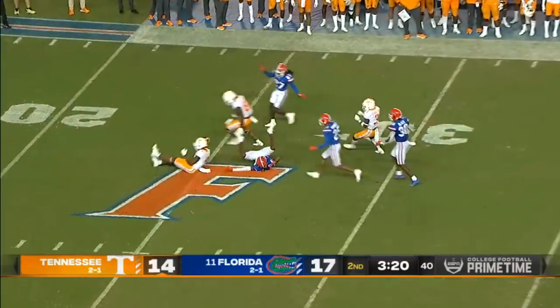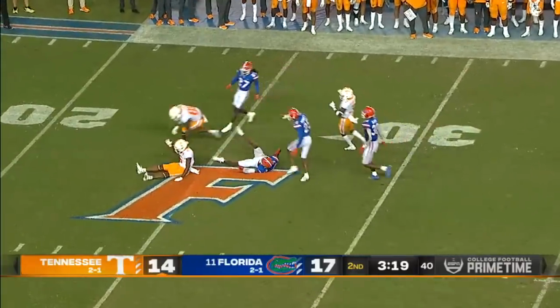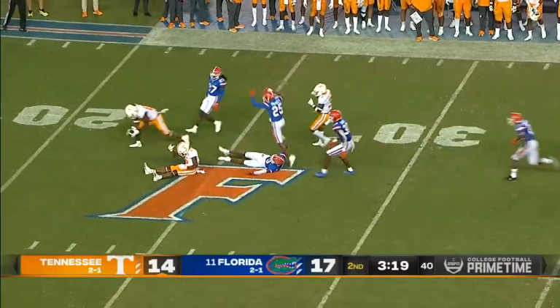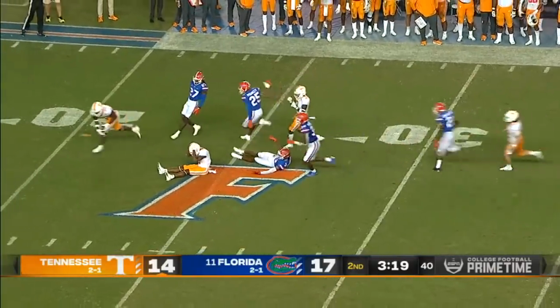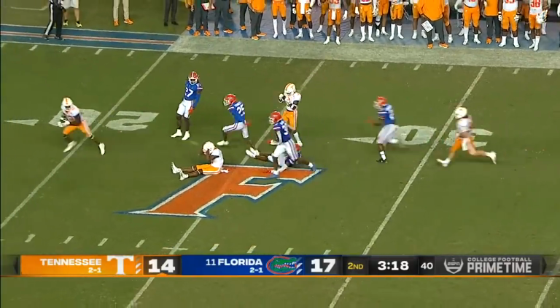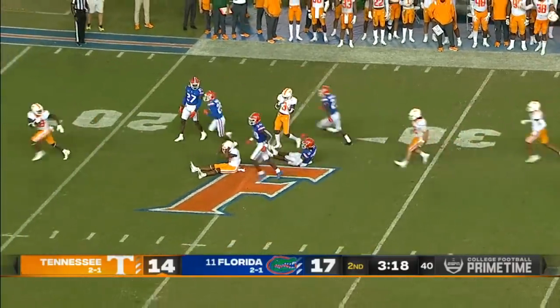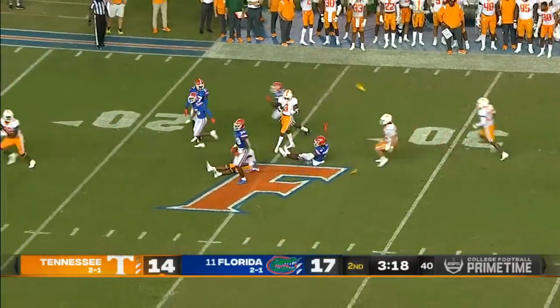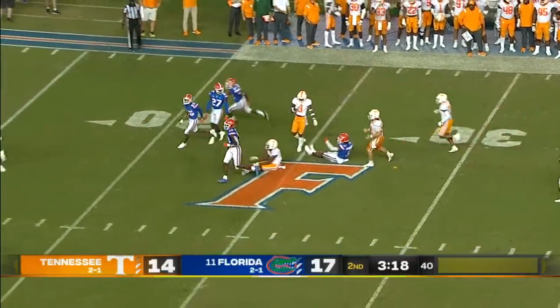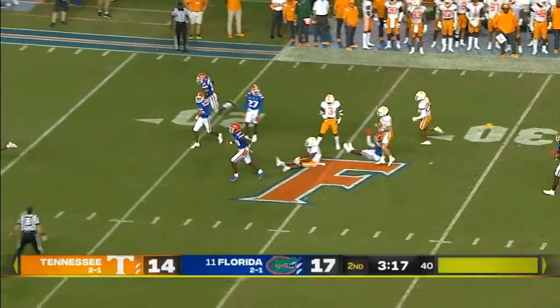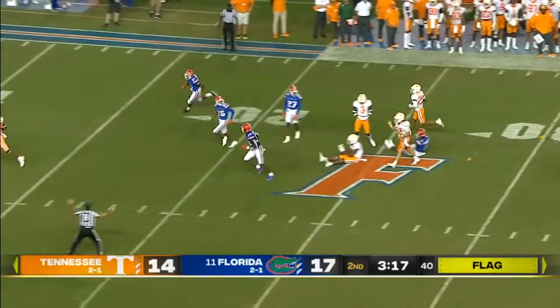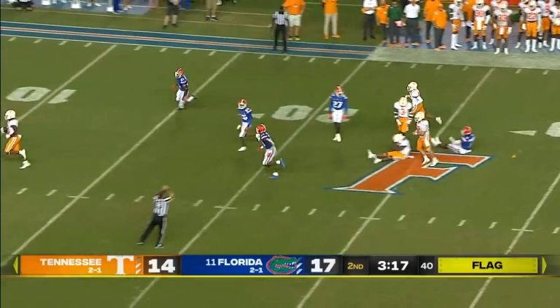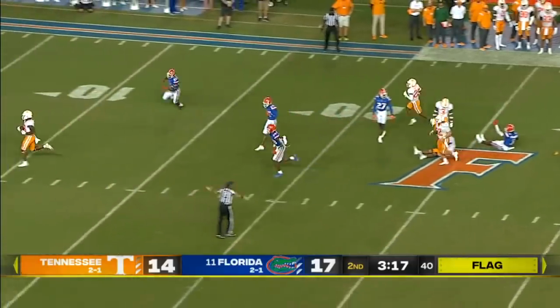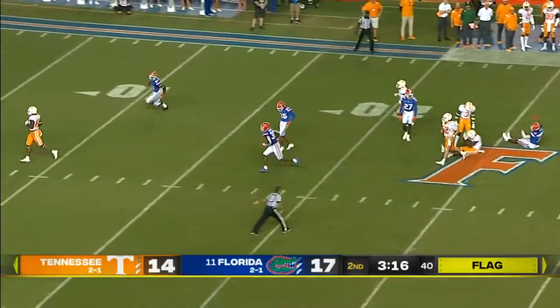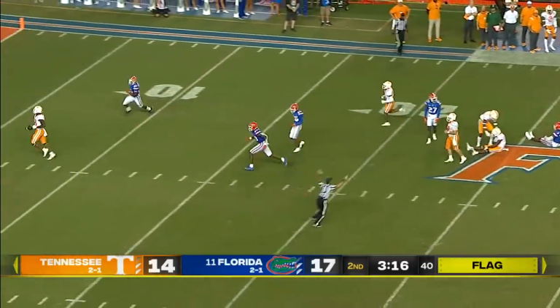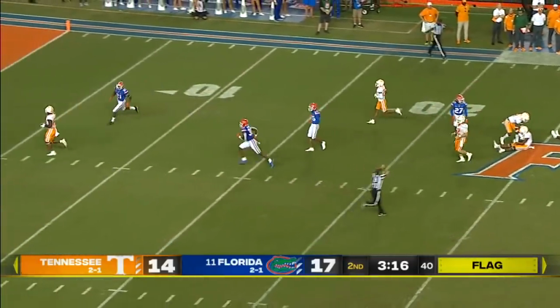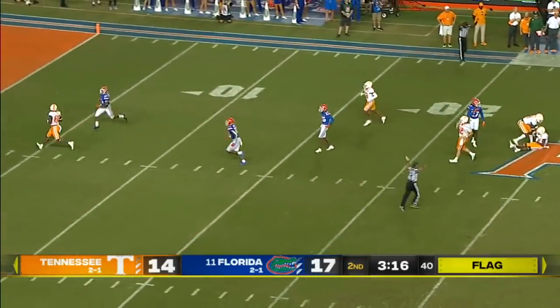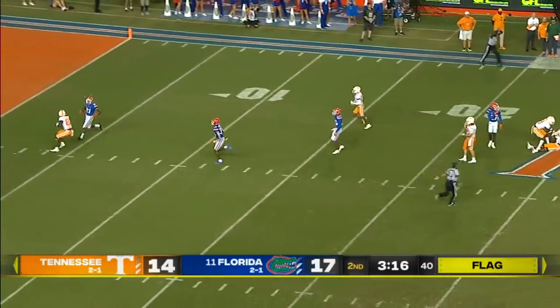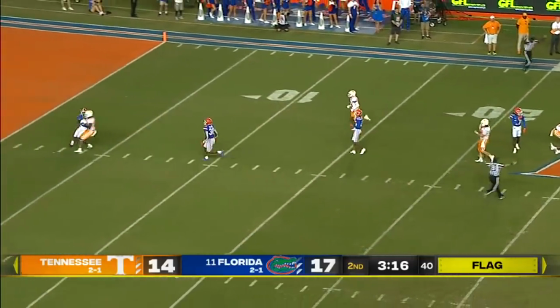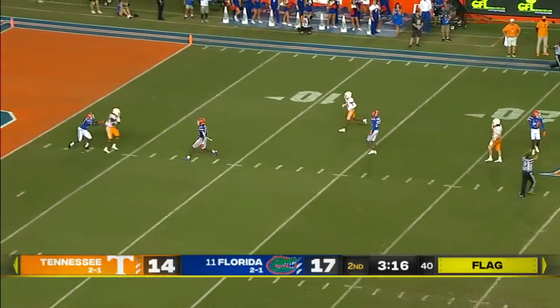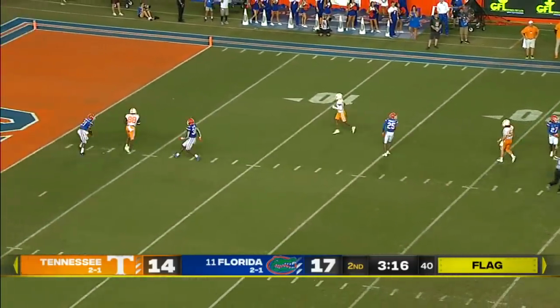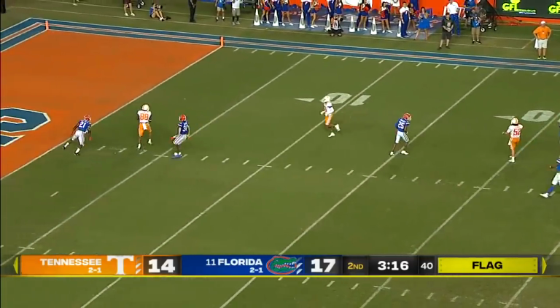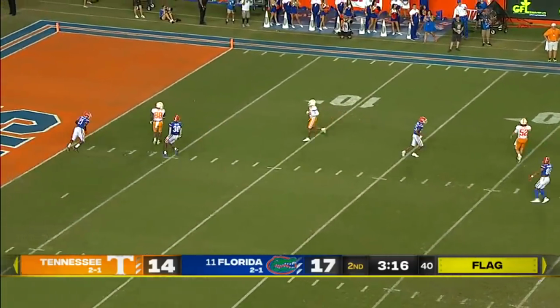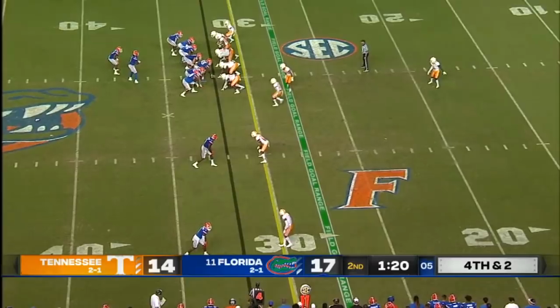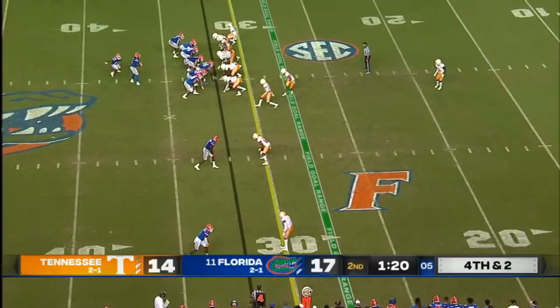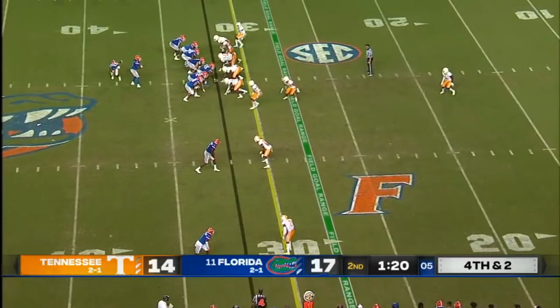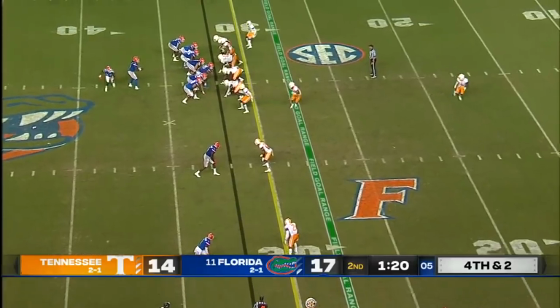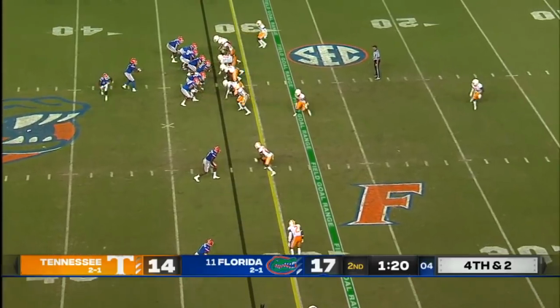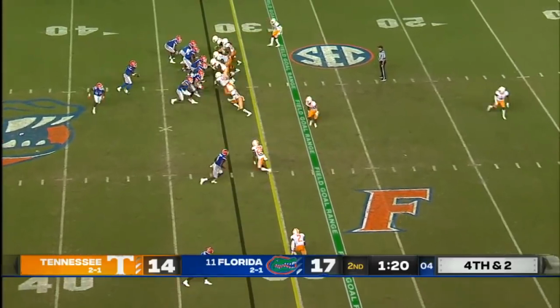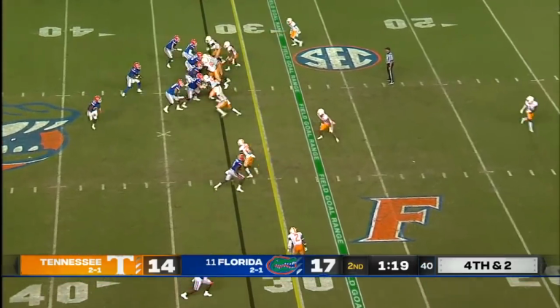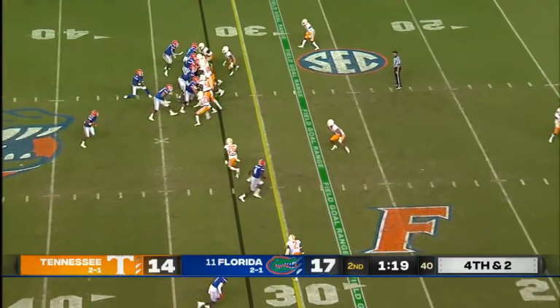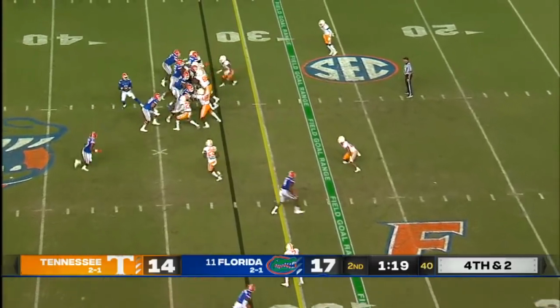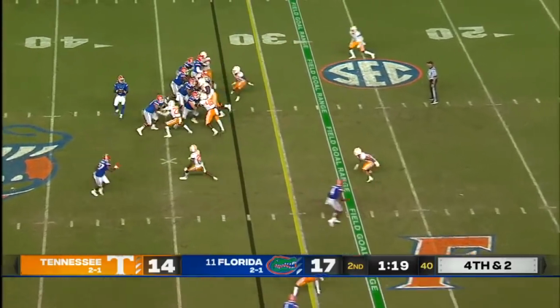A lot of contact against Henderson as he was trying to field it and the flags rain in. Fourth and two.